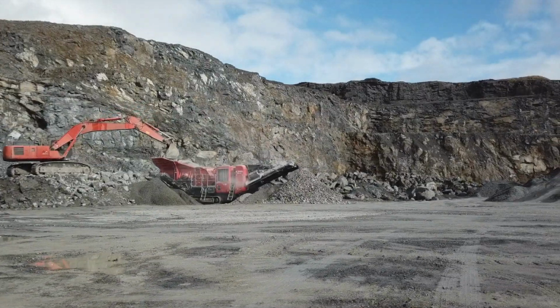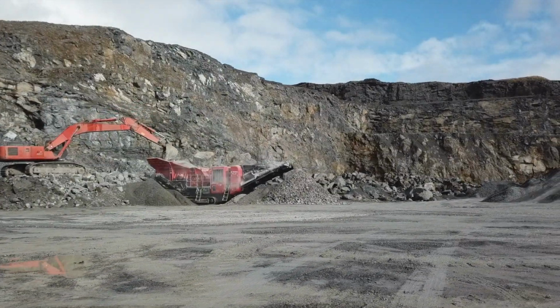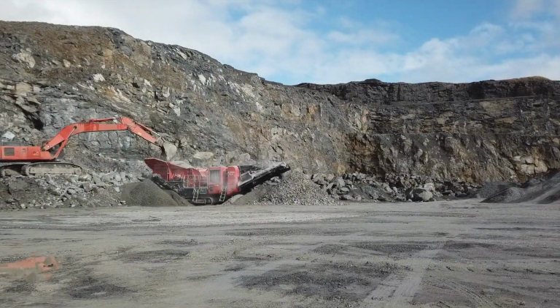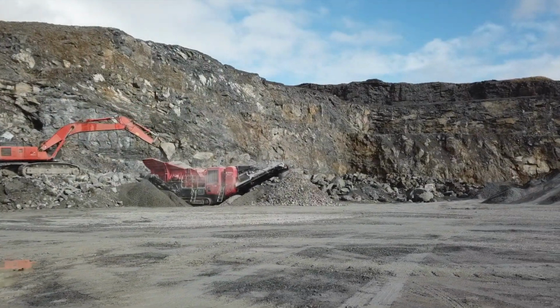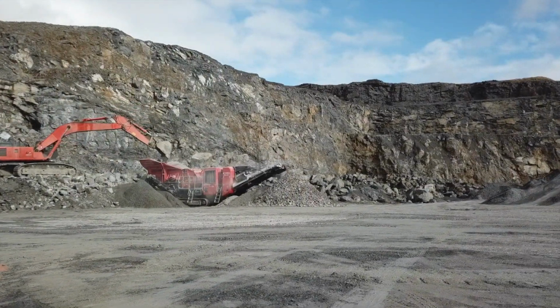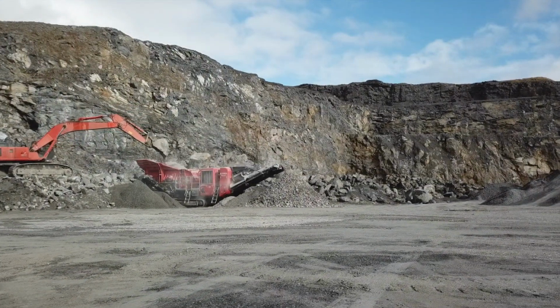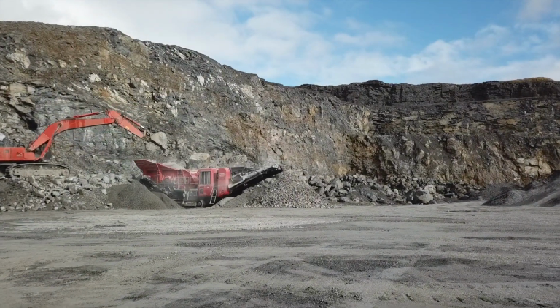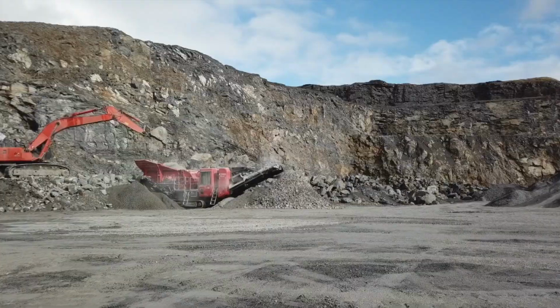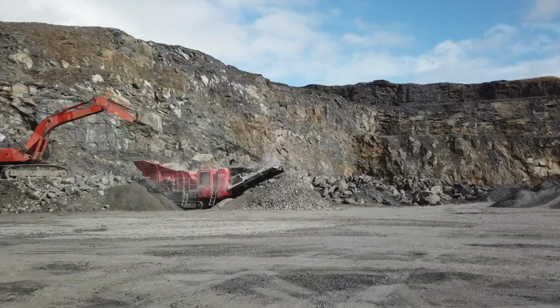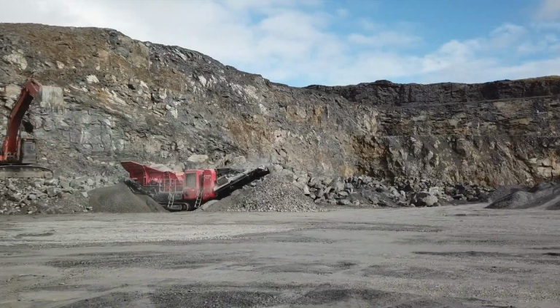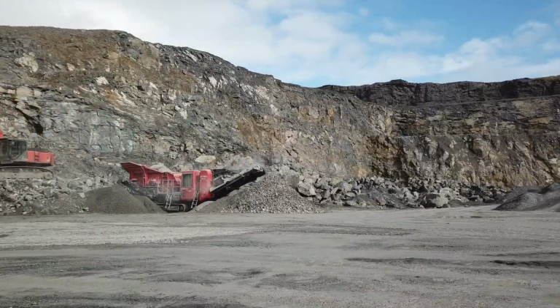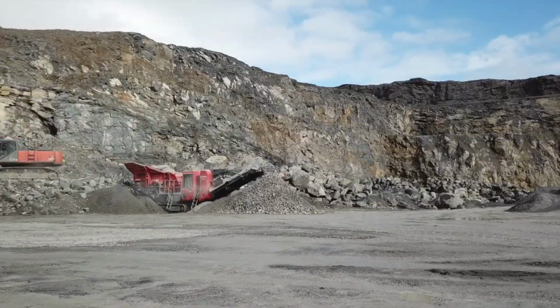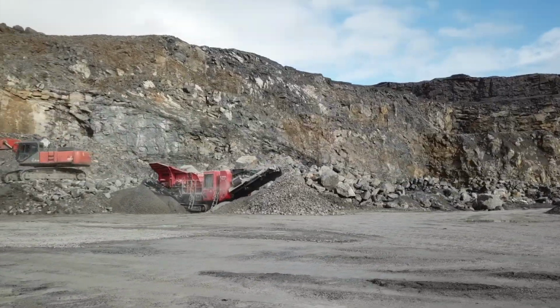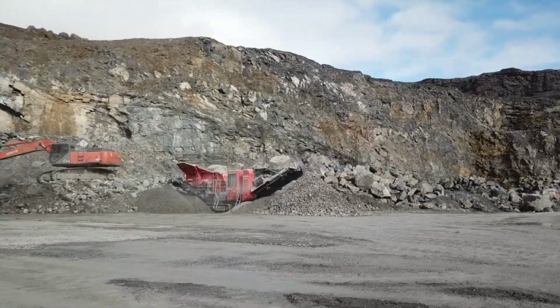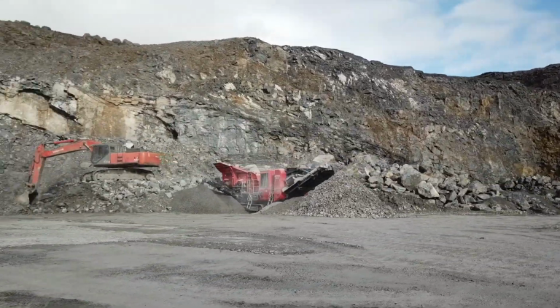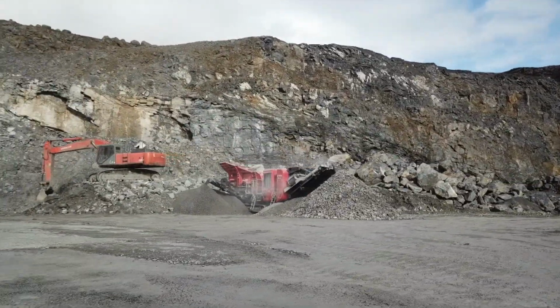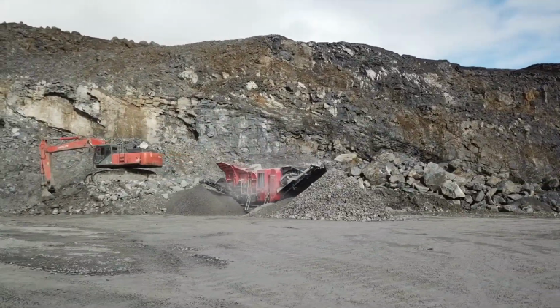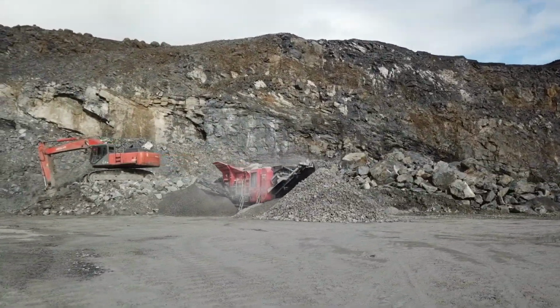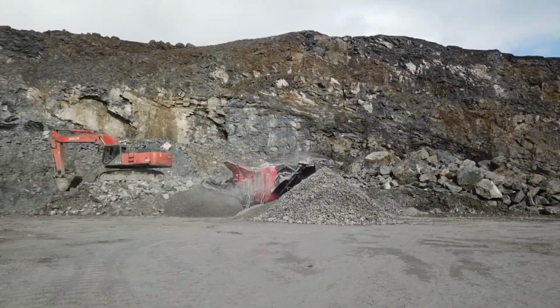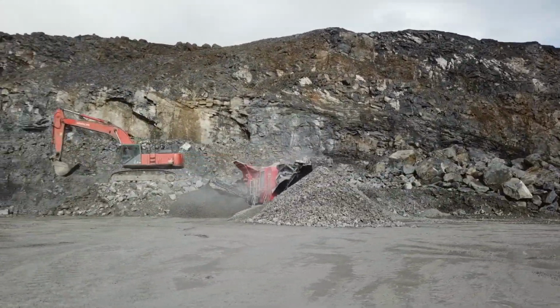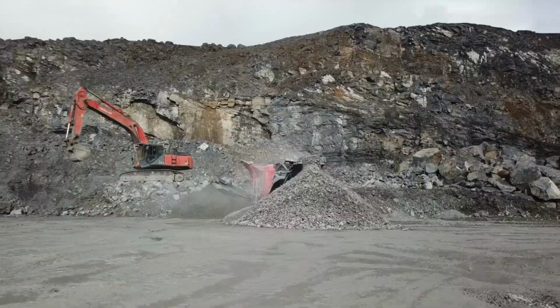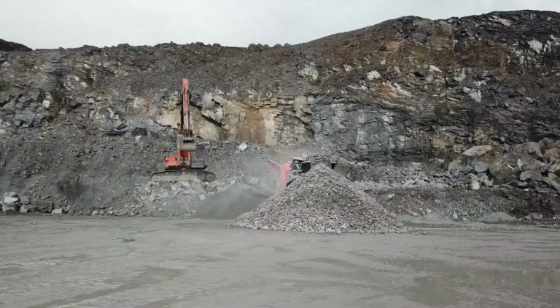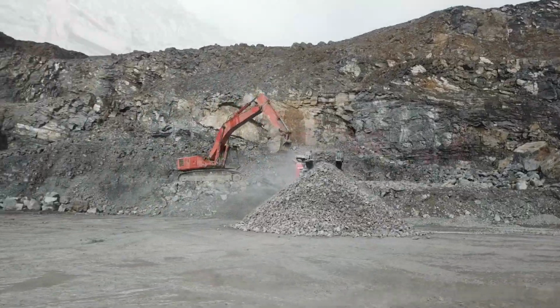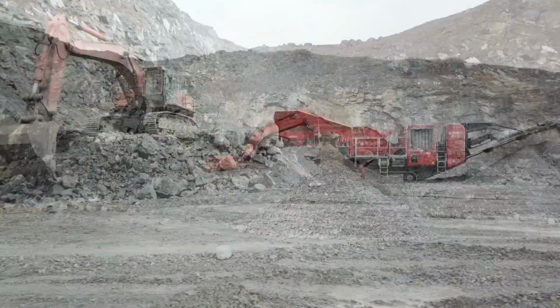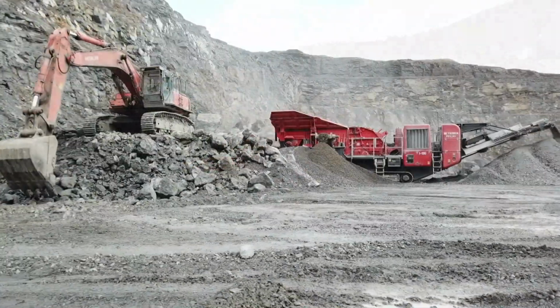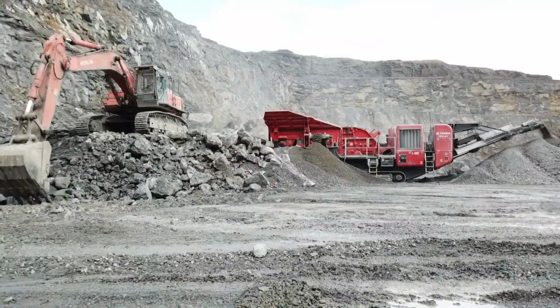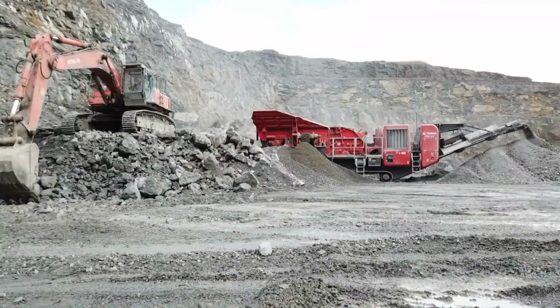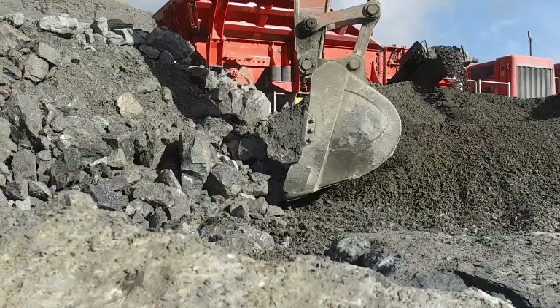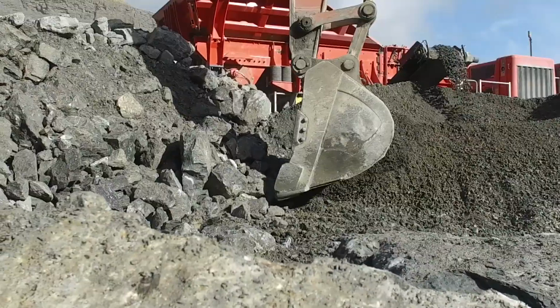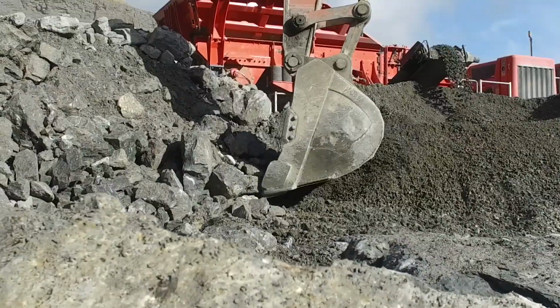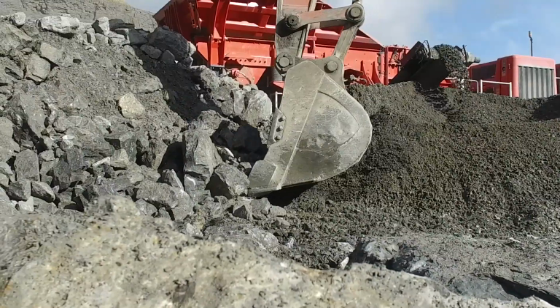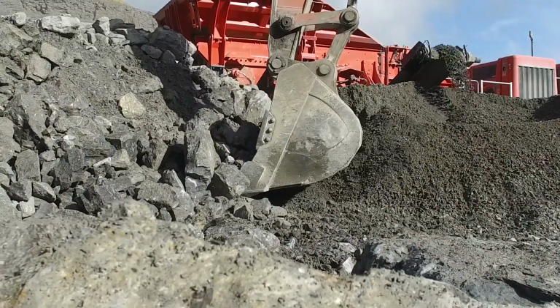We have rigorously tested the machine in quarrying, demolition and recycling applications and proven the material flow design ethos that is now found across the range of Terex Finlay impact crushers.